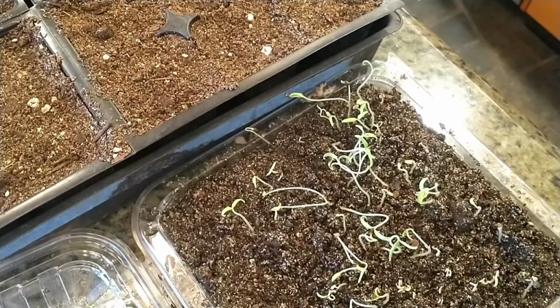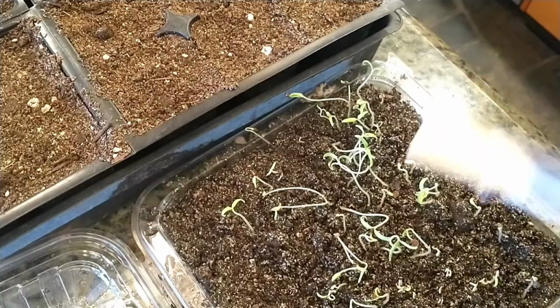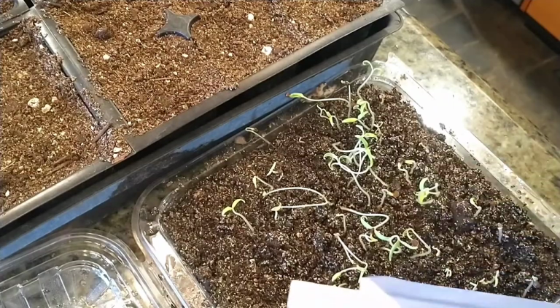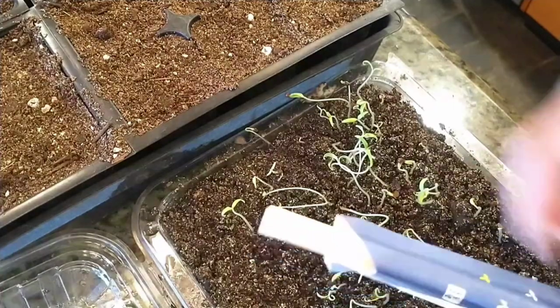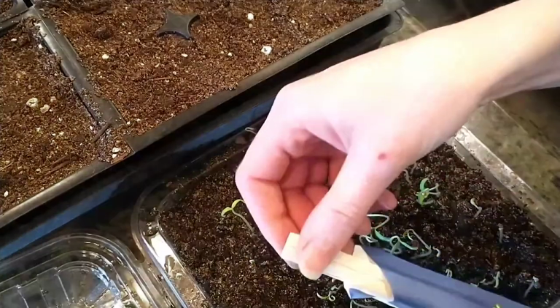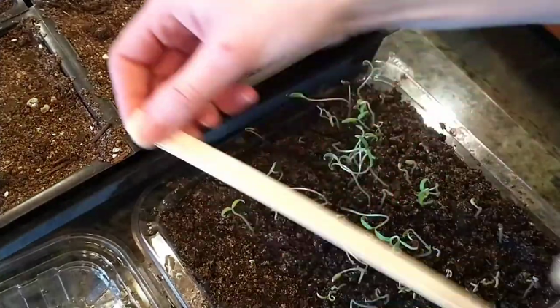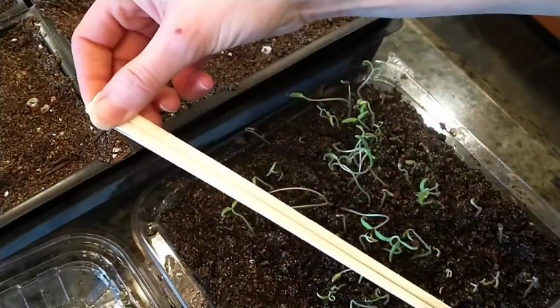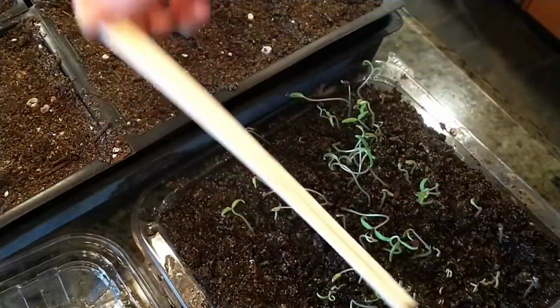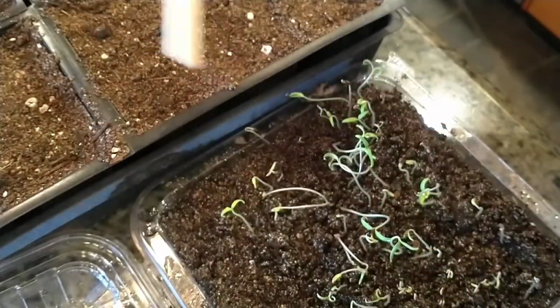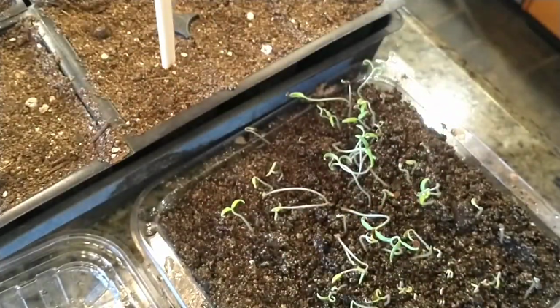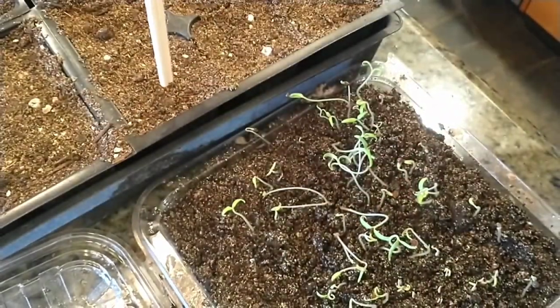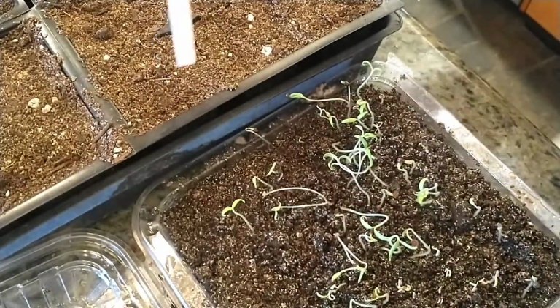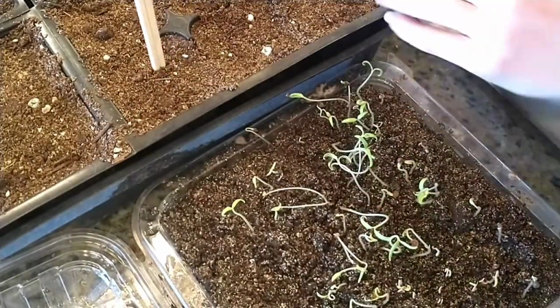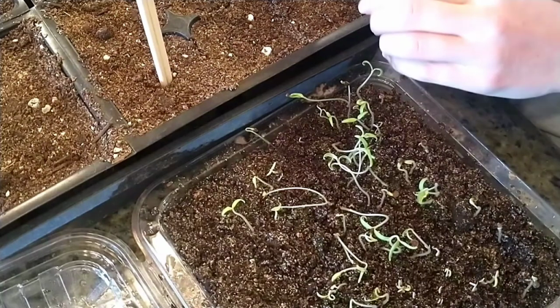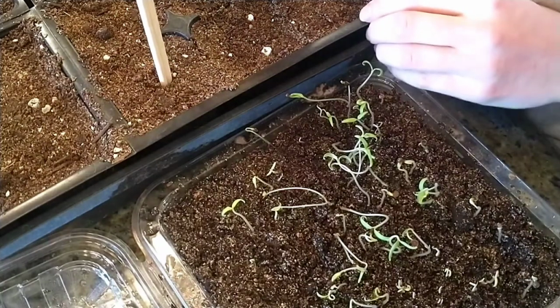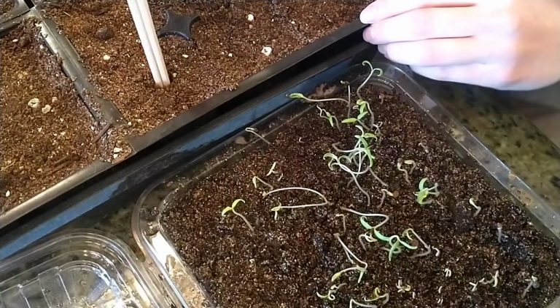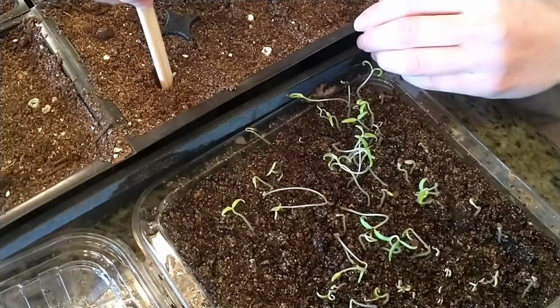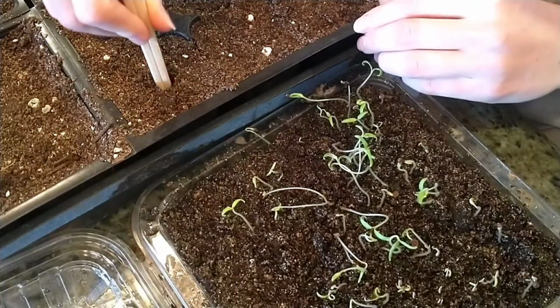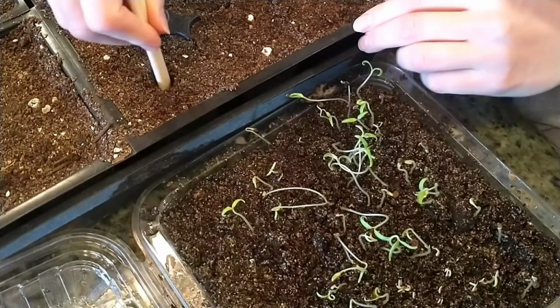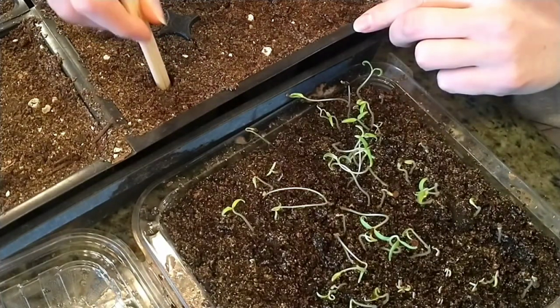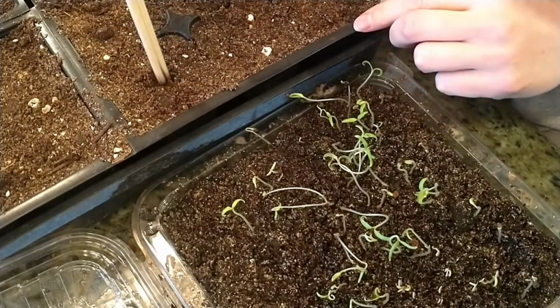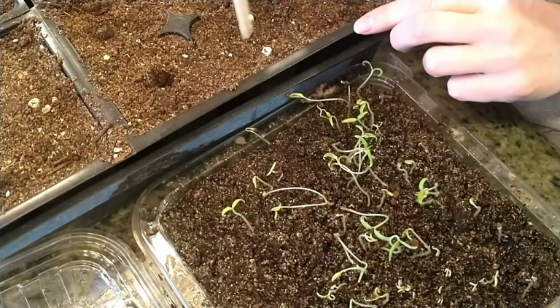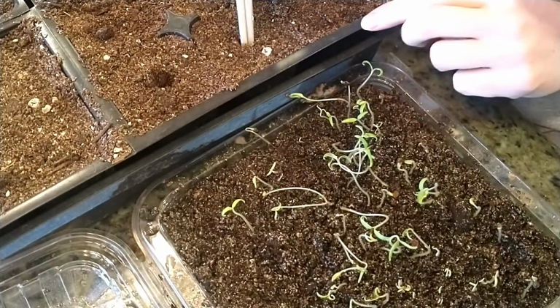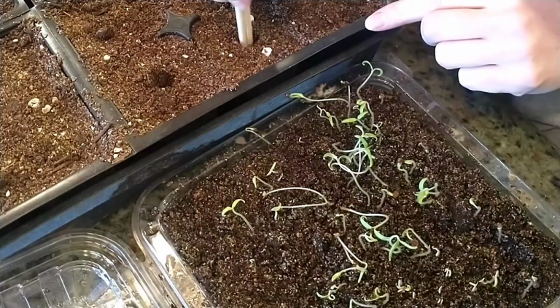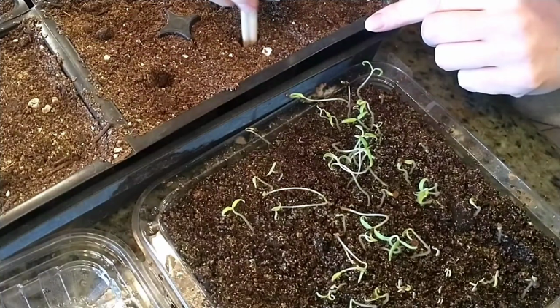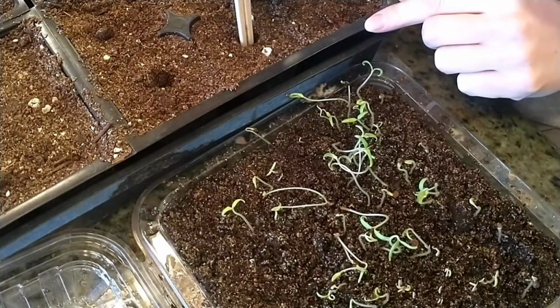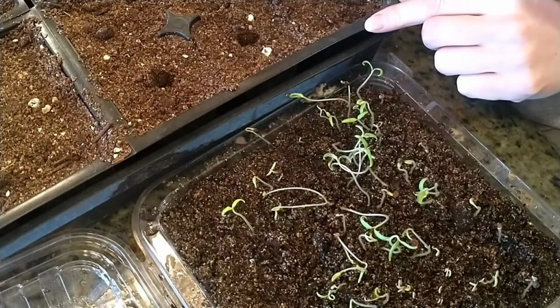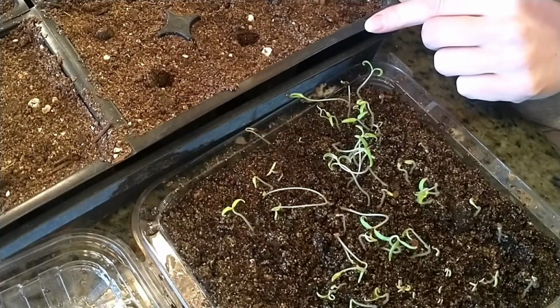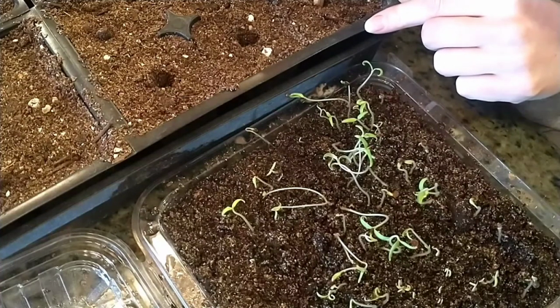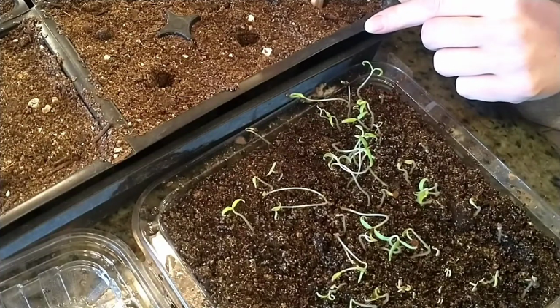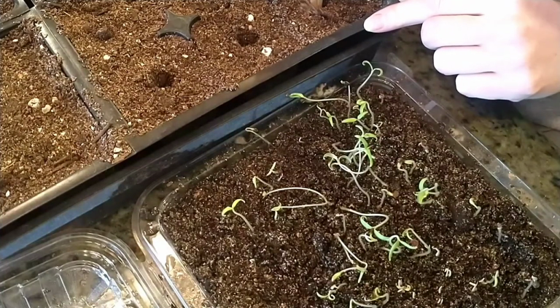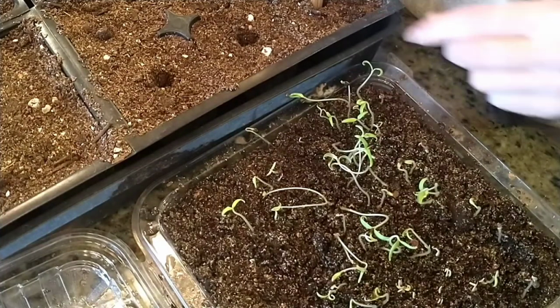With my trusty chopsticks, I'm going to dig down to make a hole in my soil pot. Tomato plants will grow roots from the entire stem, so to fix your leggy tomato seedlings, you just bury the stem in soil. It's going to sort the rest out later.